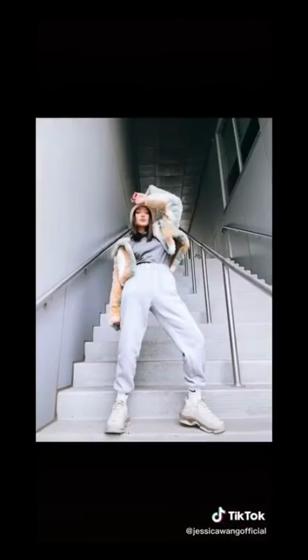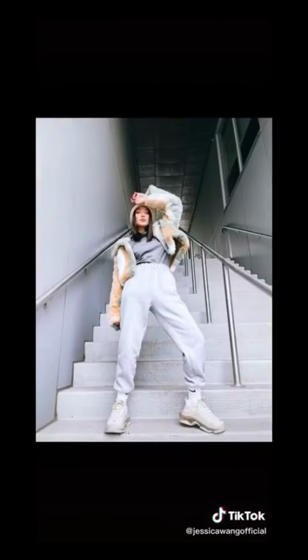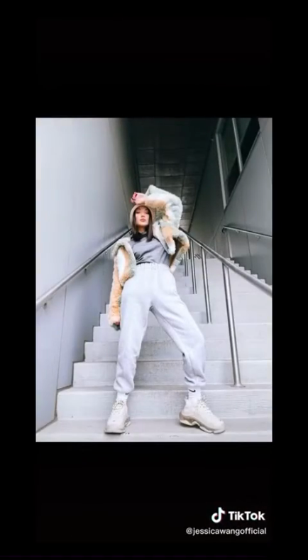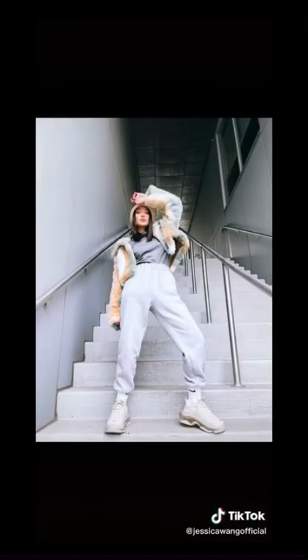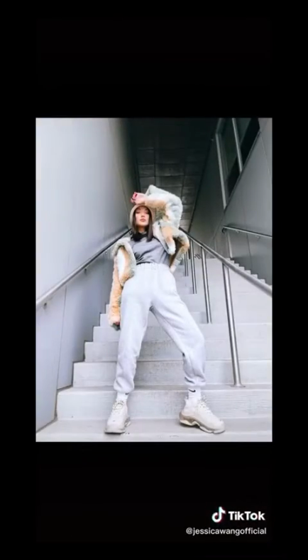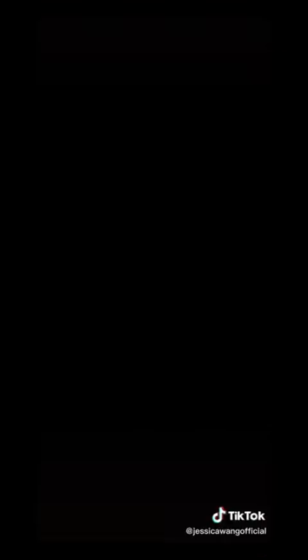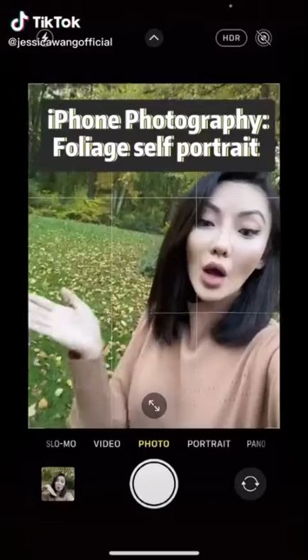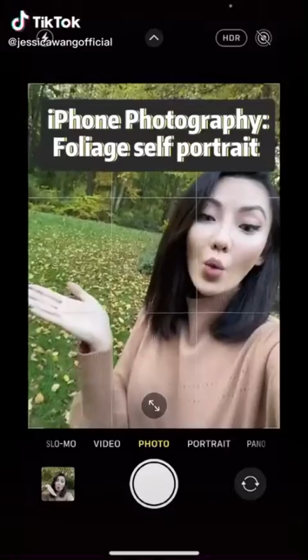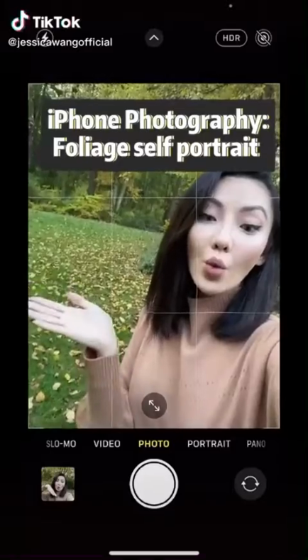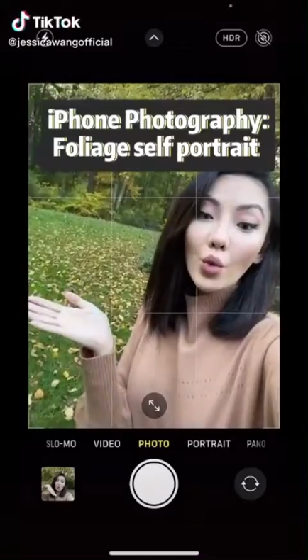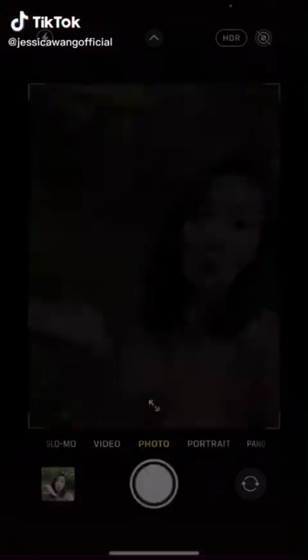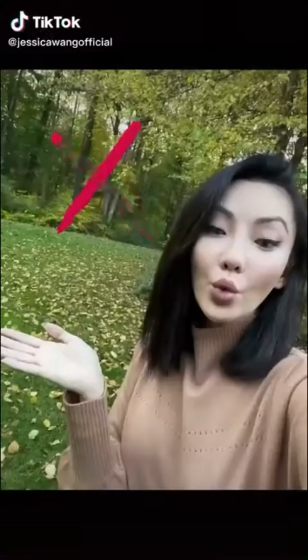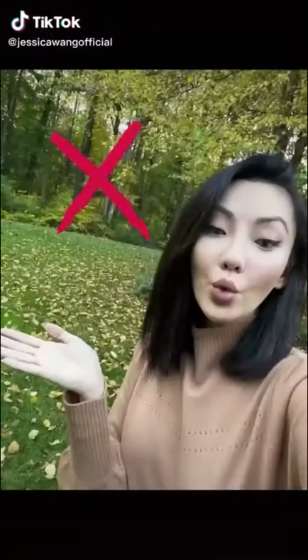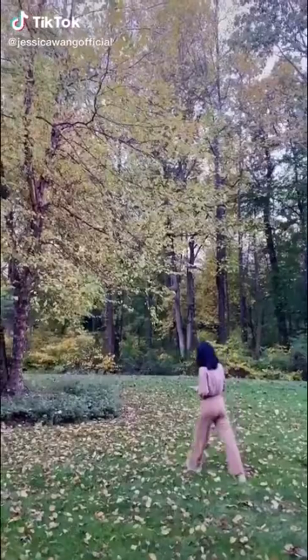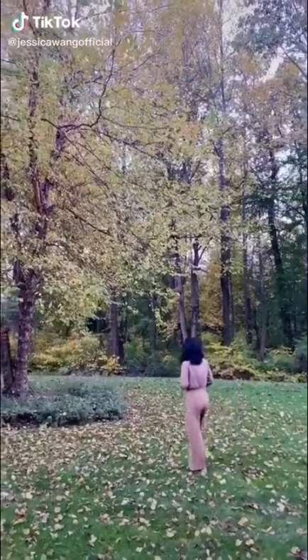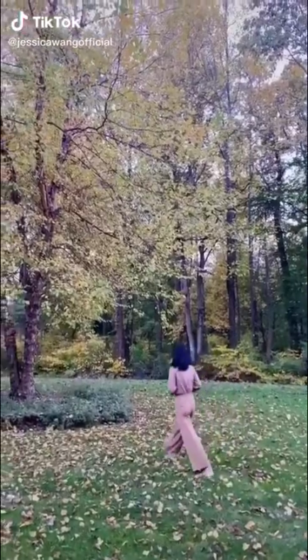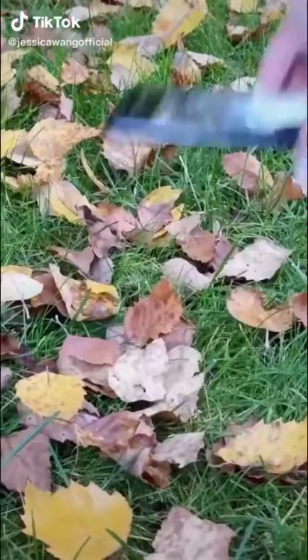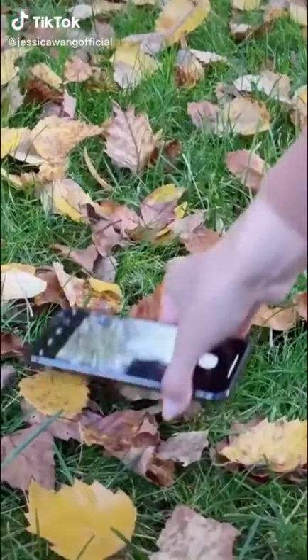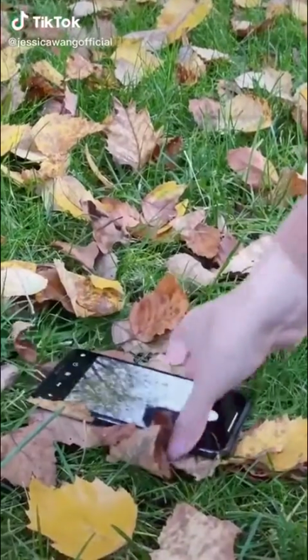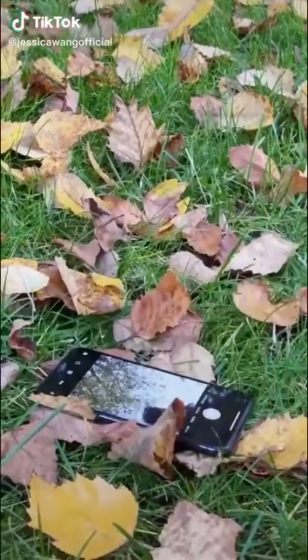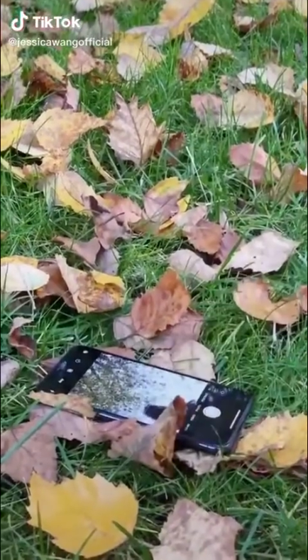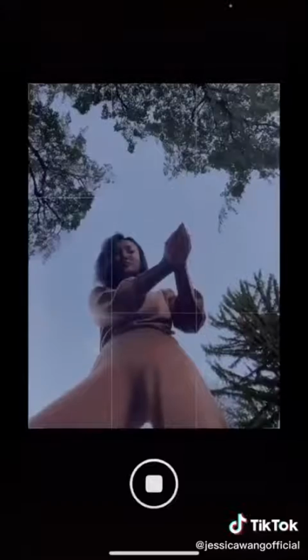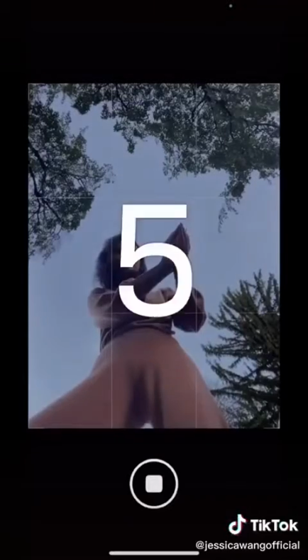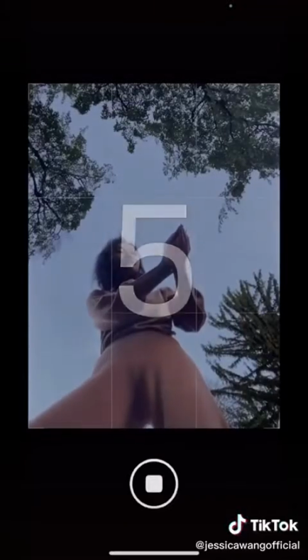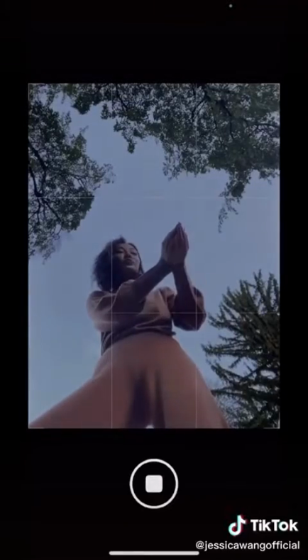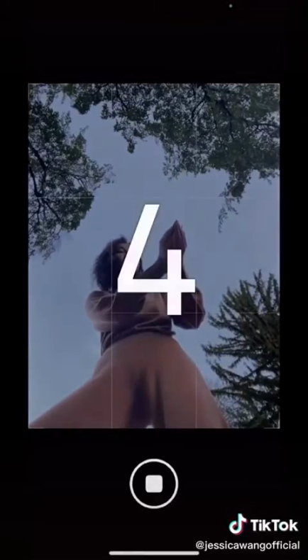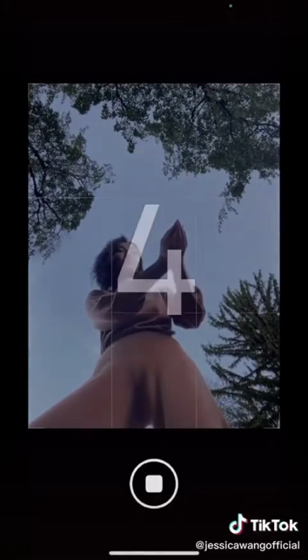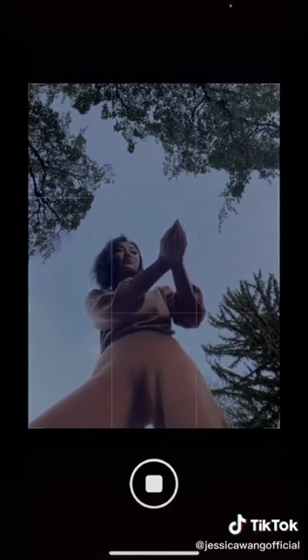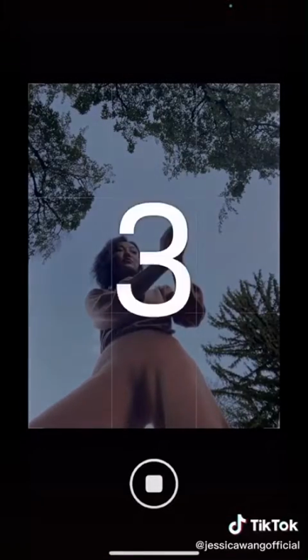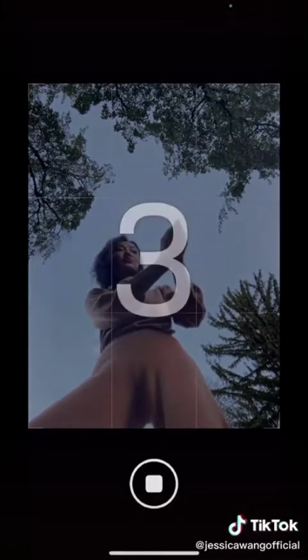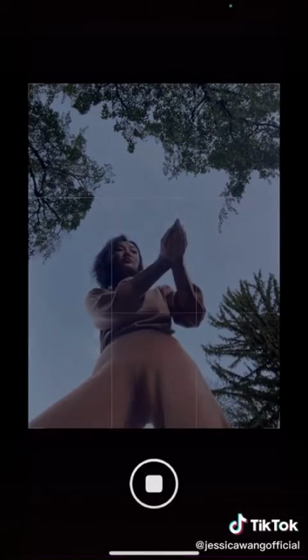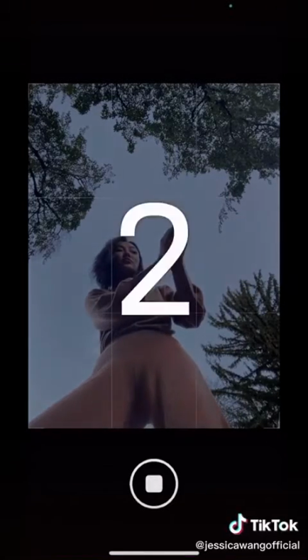Is this how you take your selfies? Next time when you see foliage, try this: lay your phone on the ground, grab some leaves, and turn on self-timer.